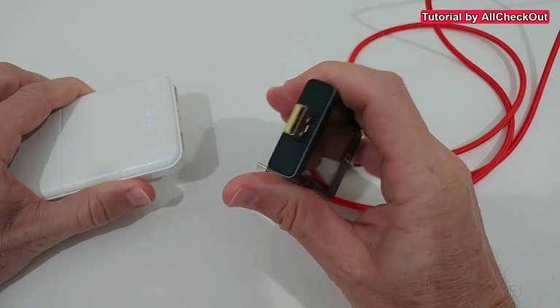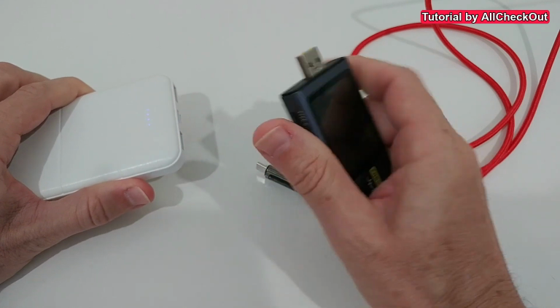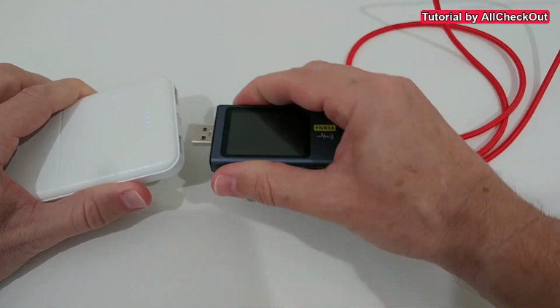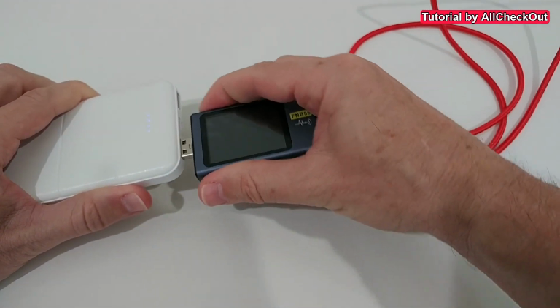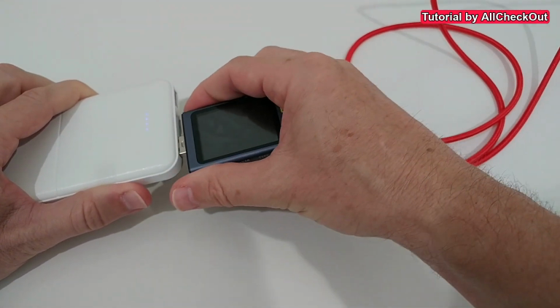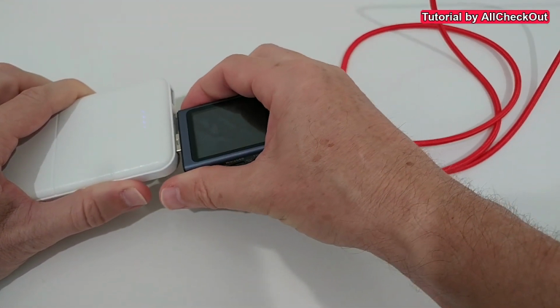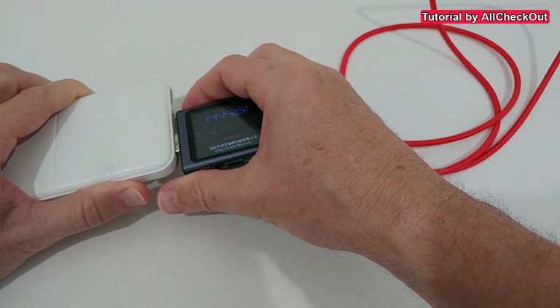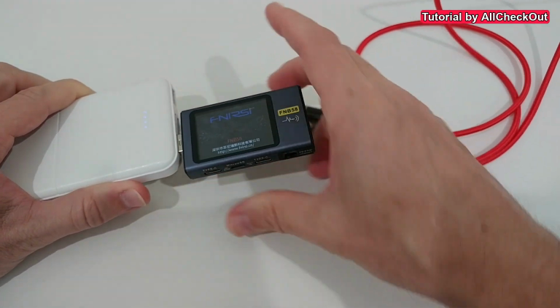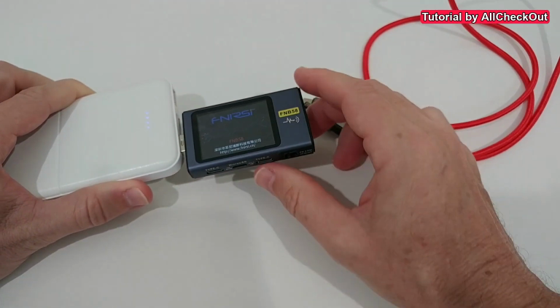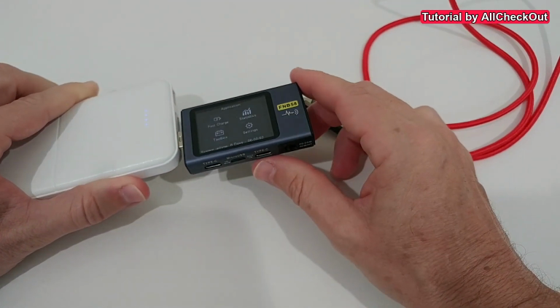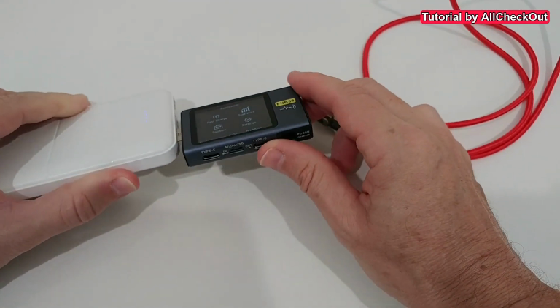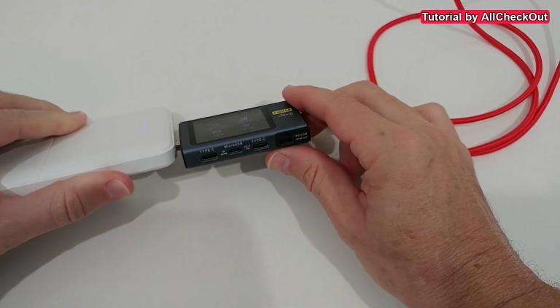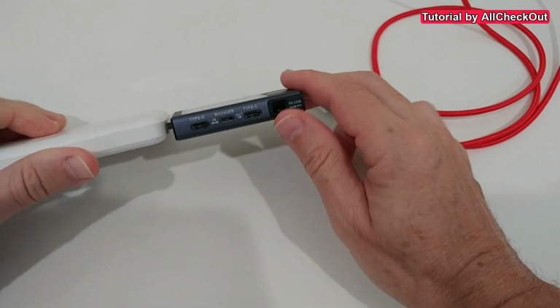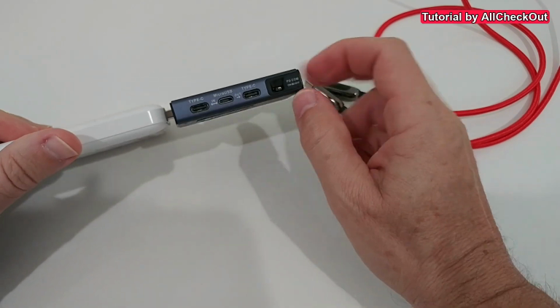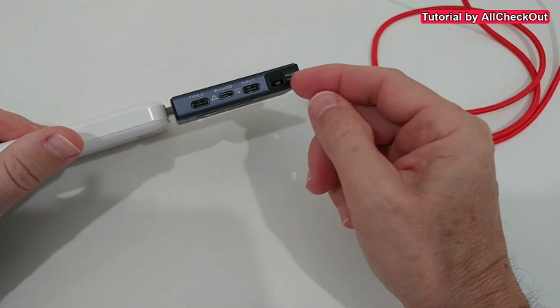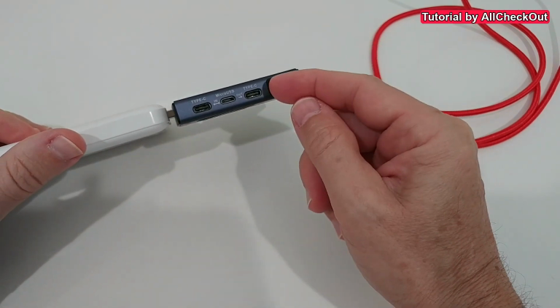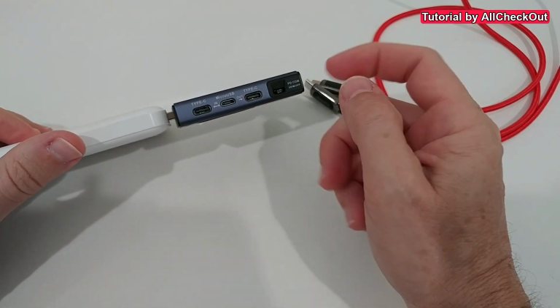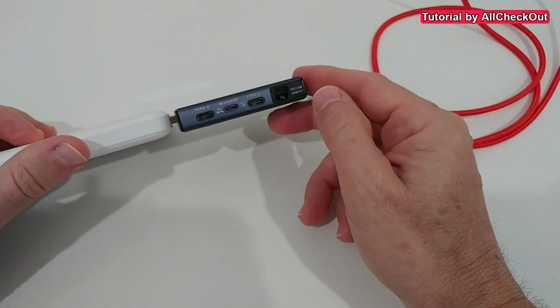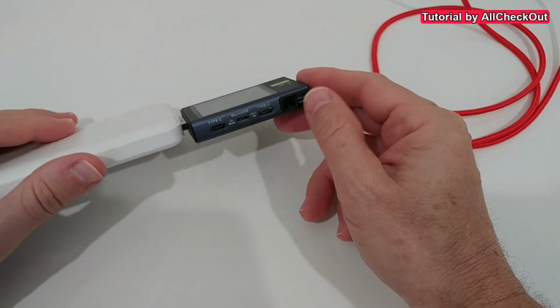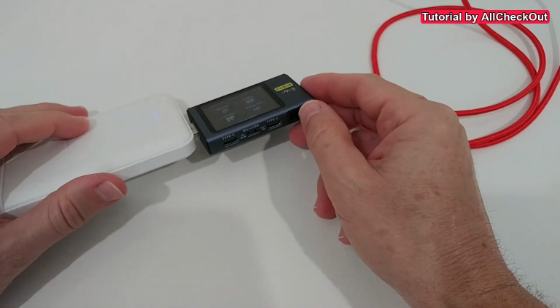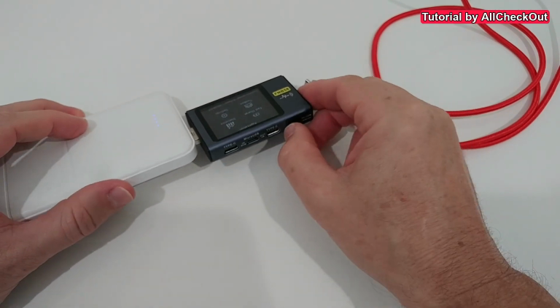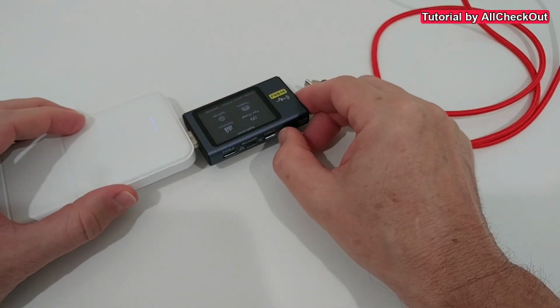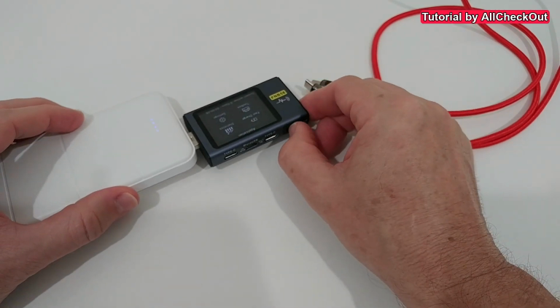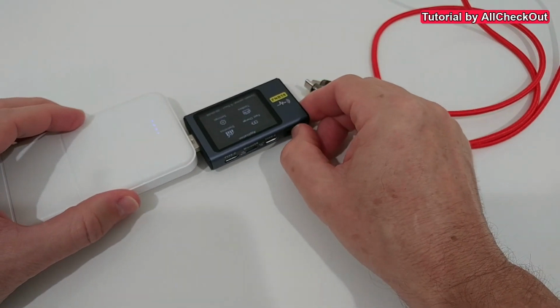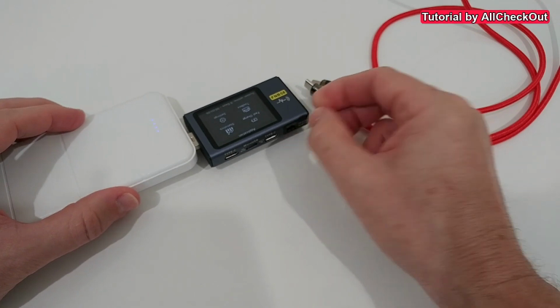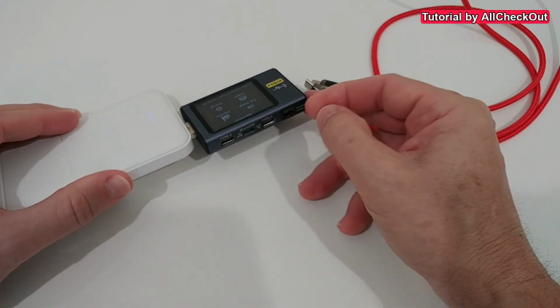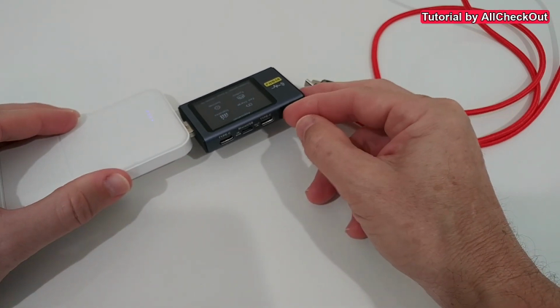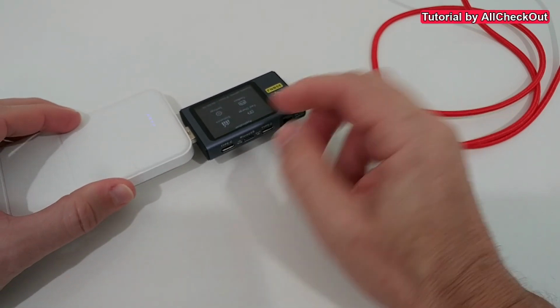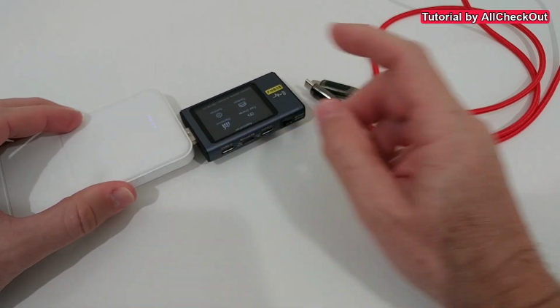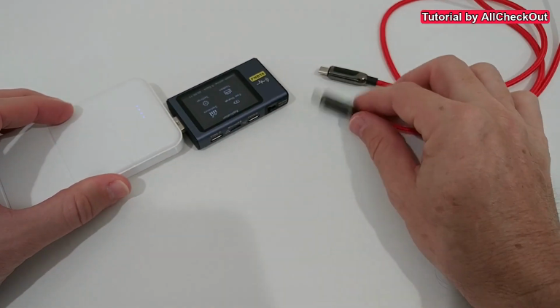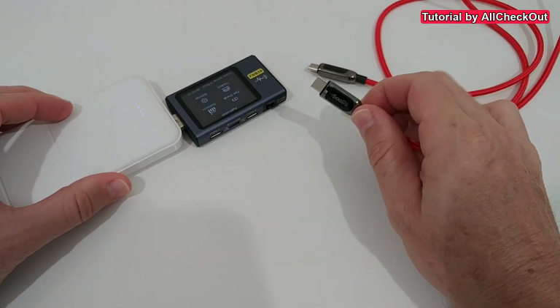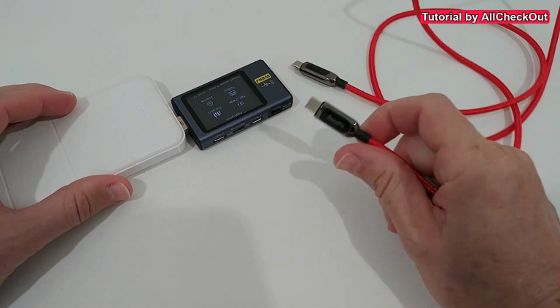What's important here is that you need to power this device, the FNB58. I had it in the left position for PD. I don't know if it makes a difference here — probably not, since it's USB-A, so it doesn't make a difference.